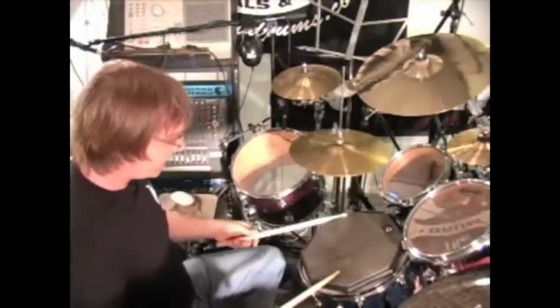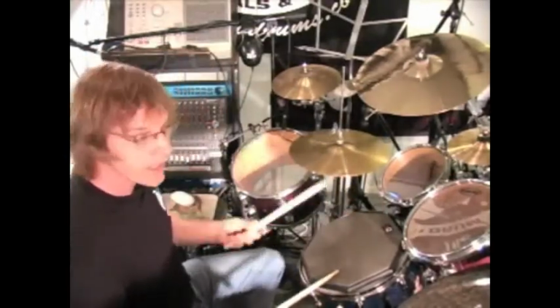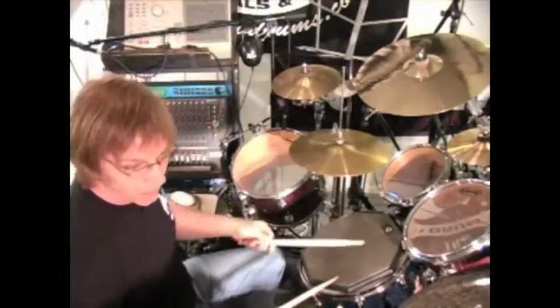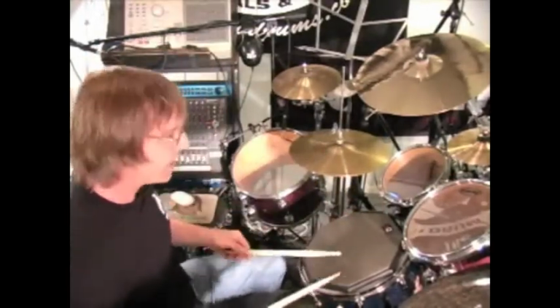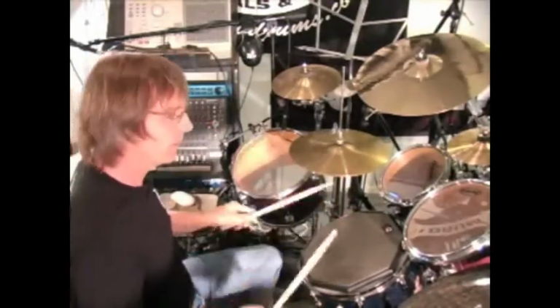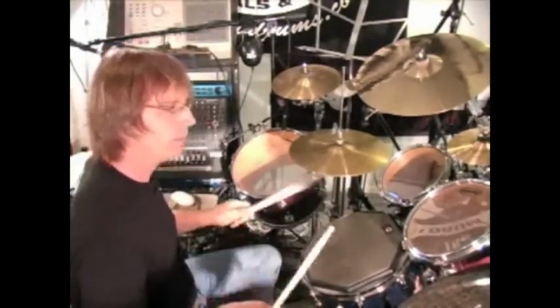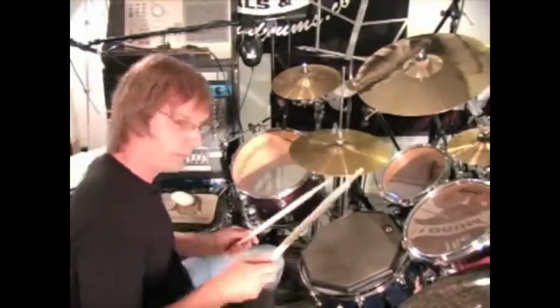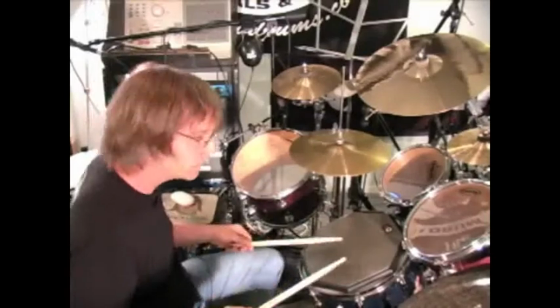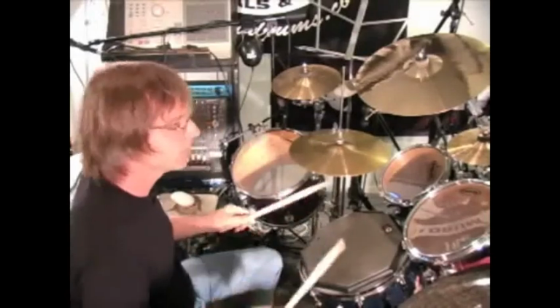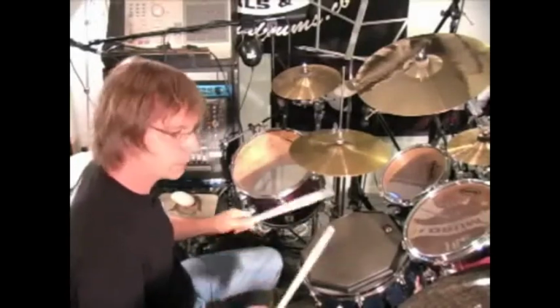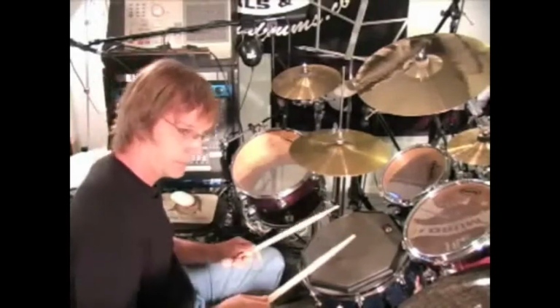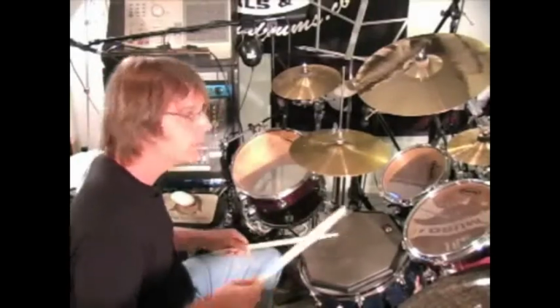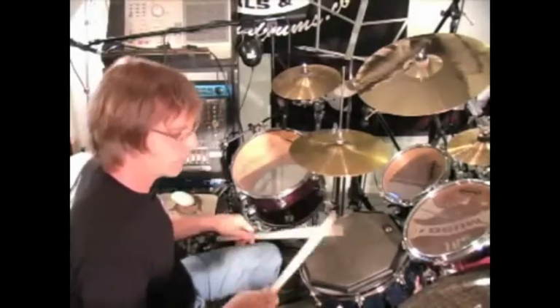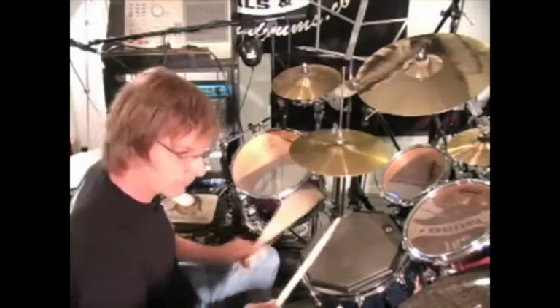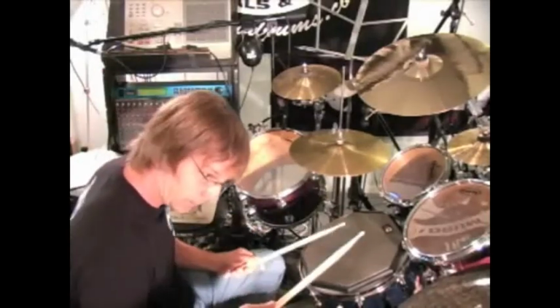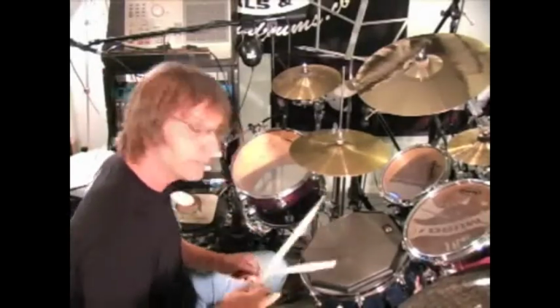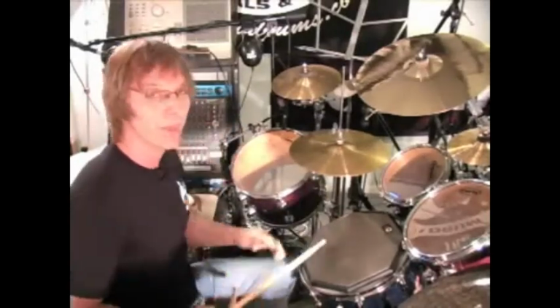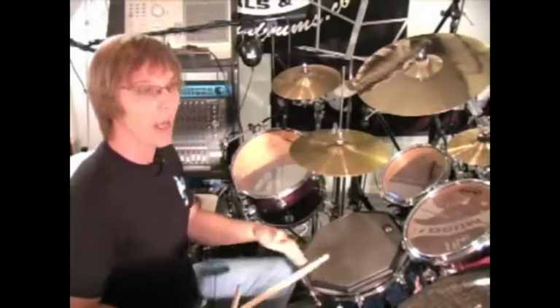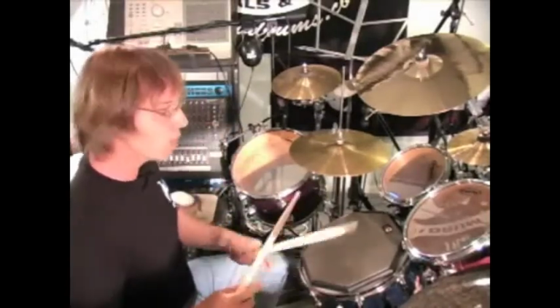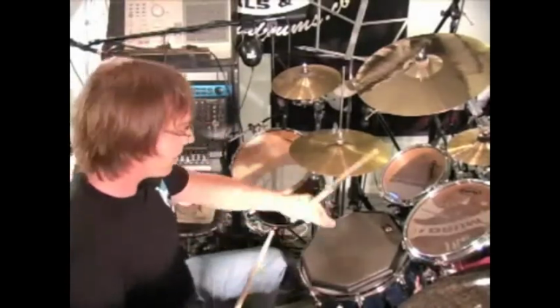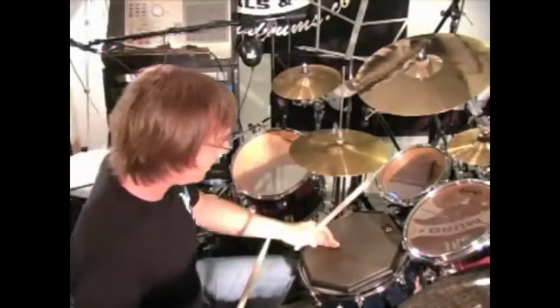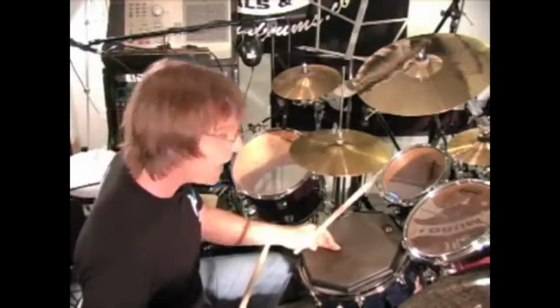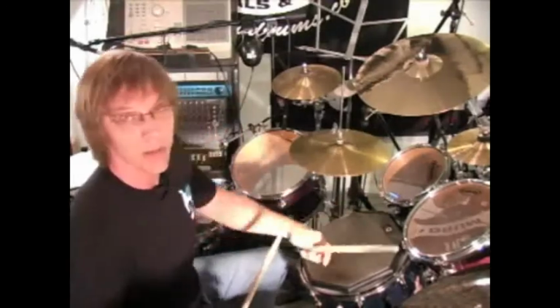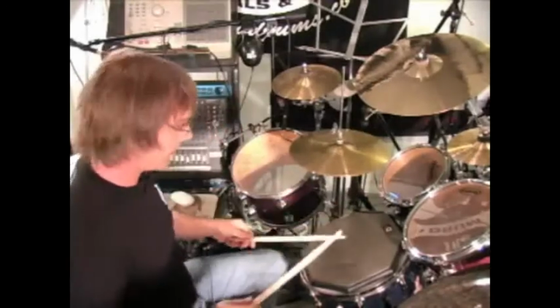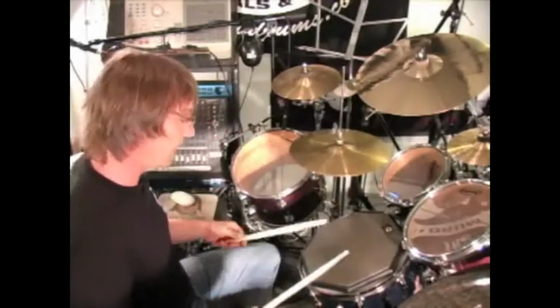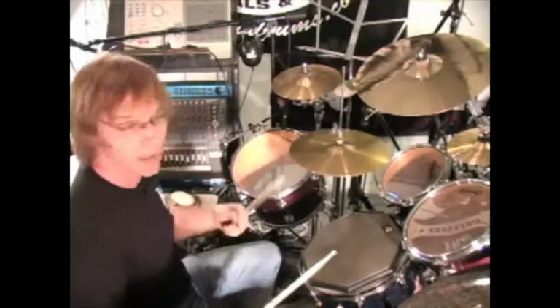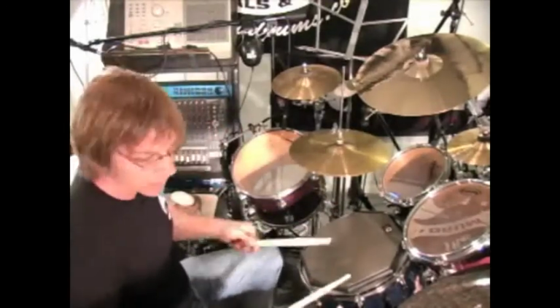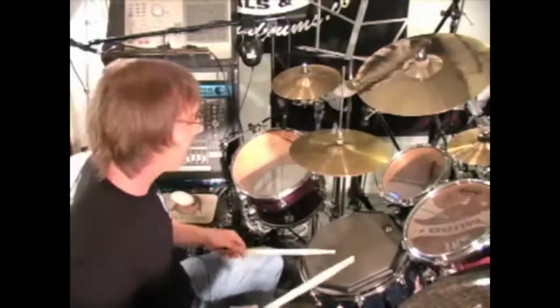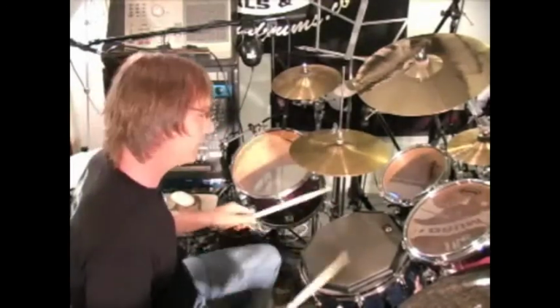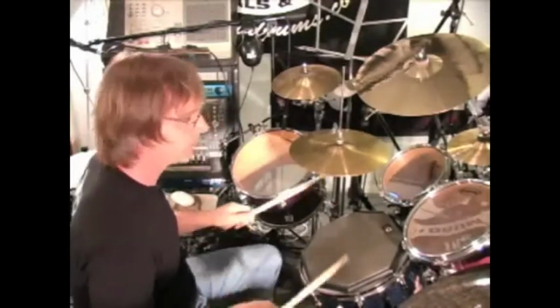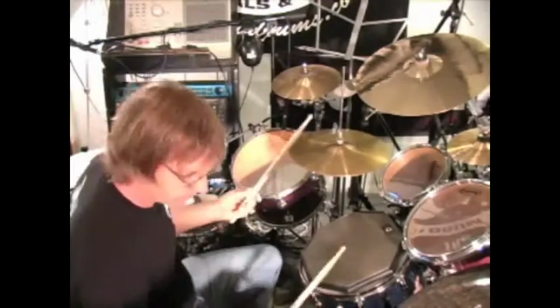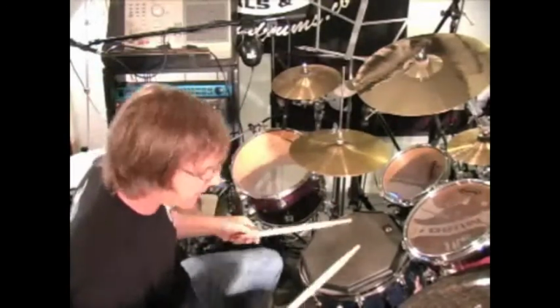Three e and a, four e and a. Now, the 9-stroke roll started on the beat and ended on the beat — three e and a, four e and a — like that.